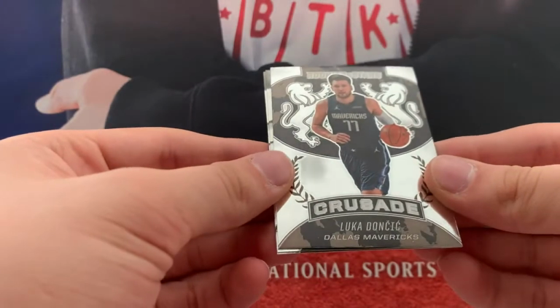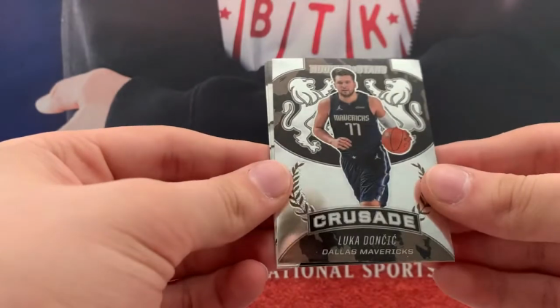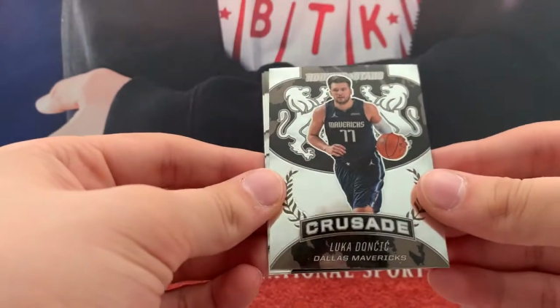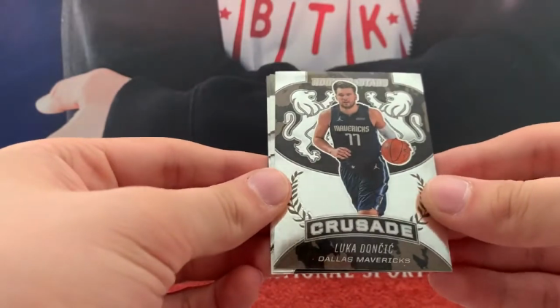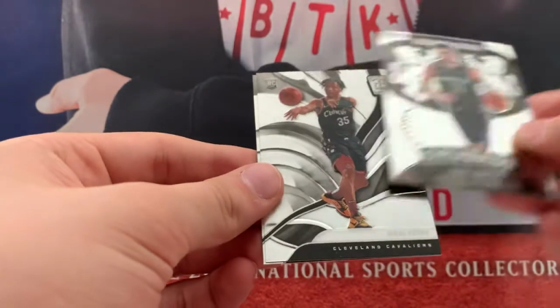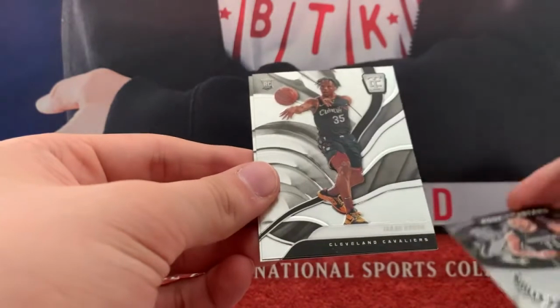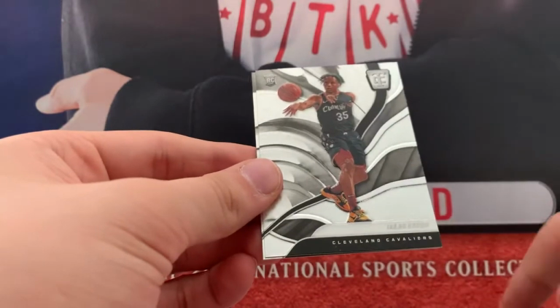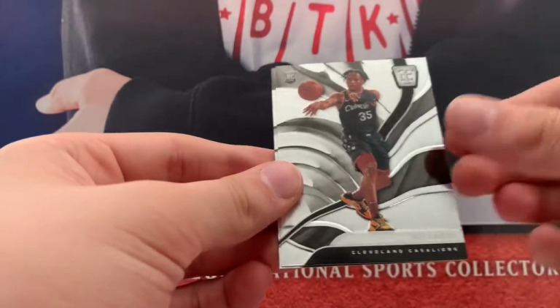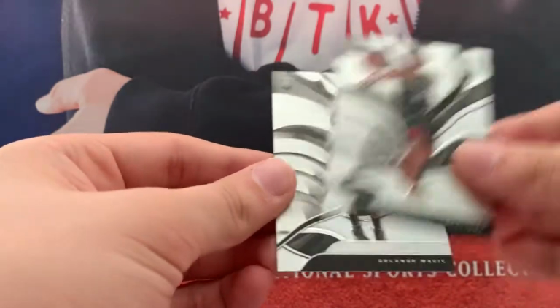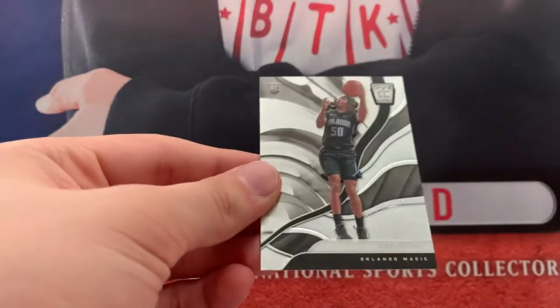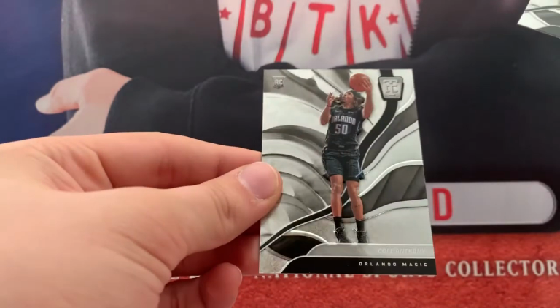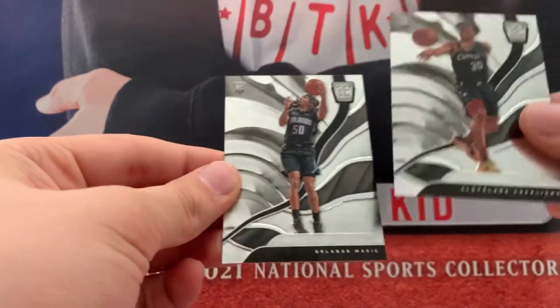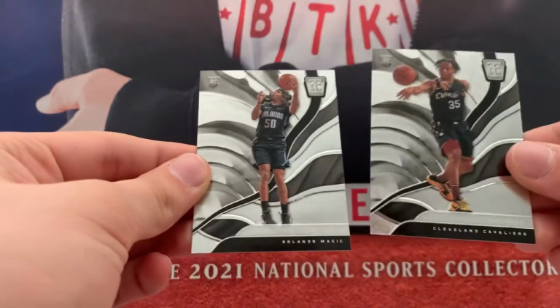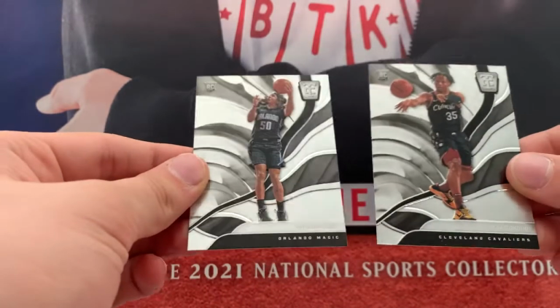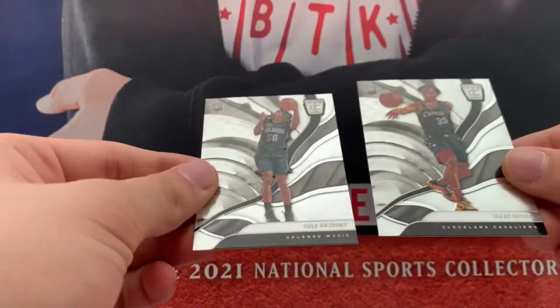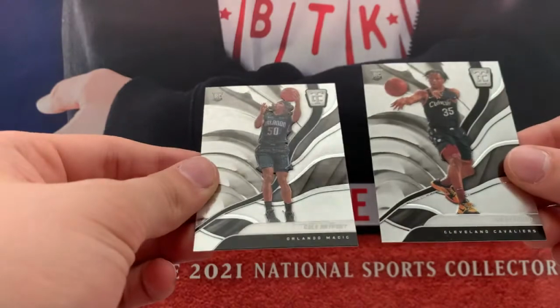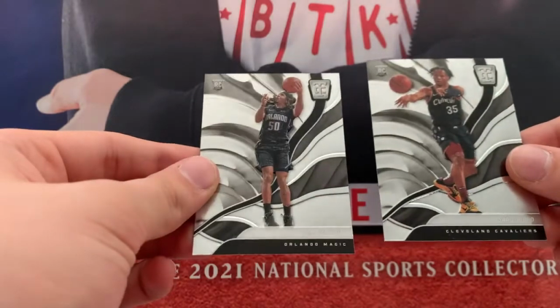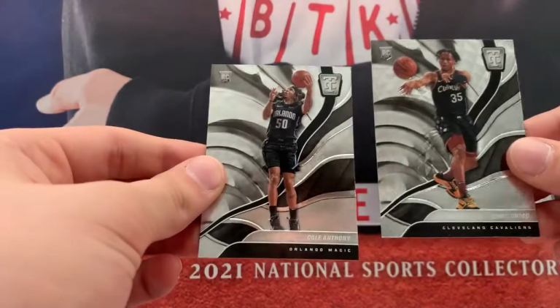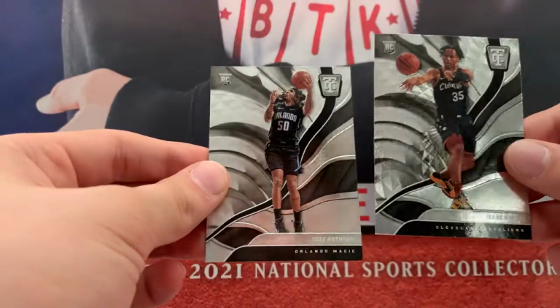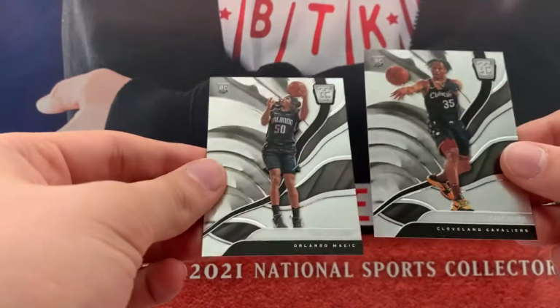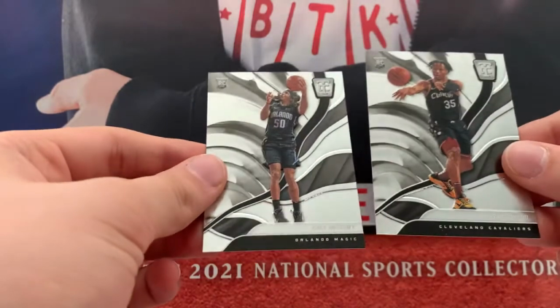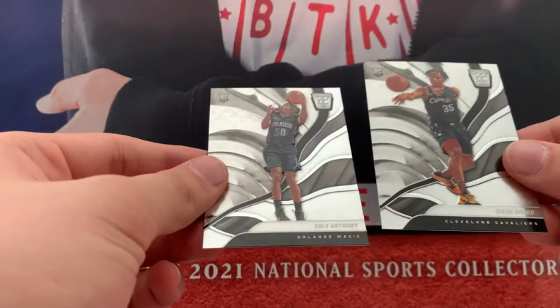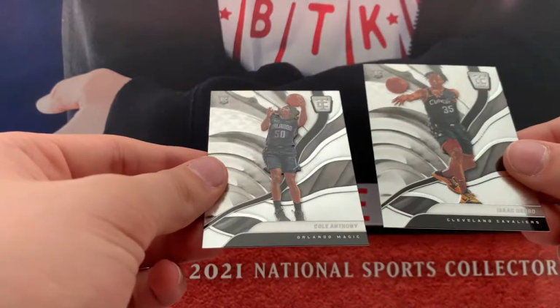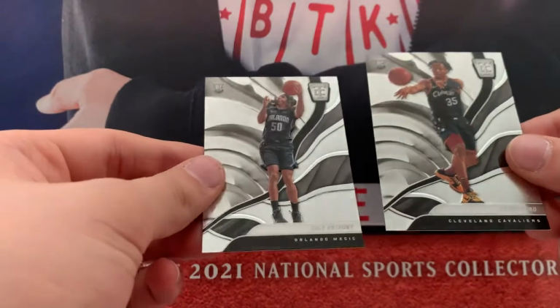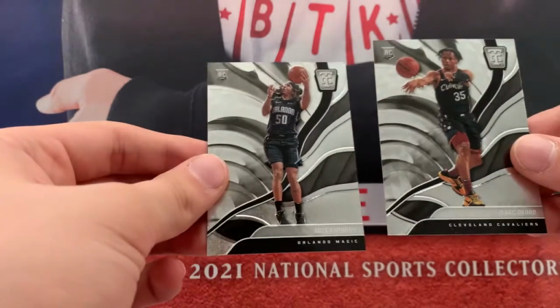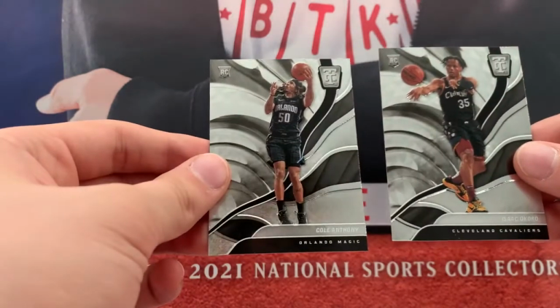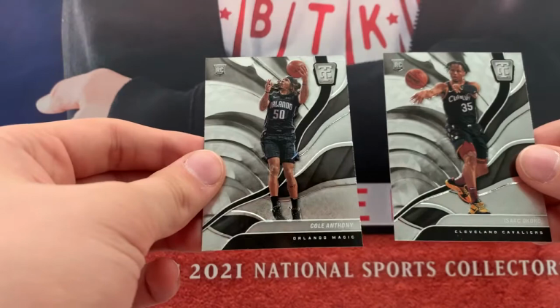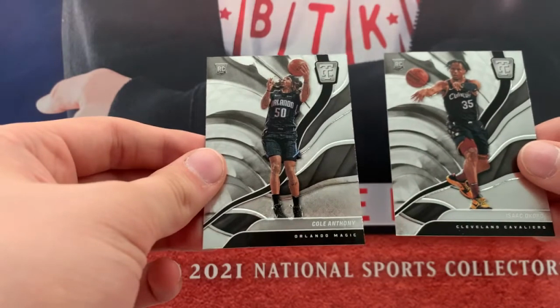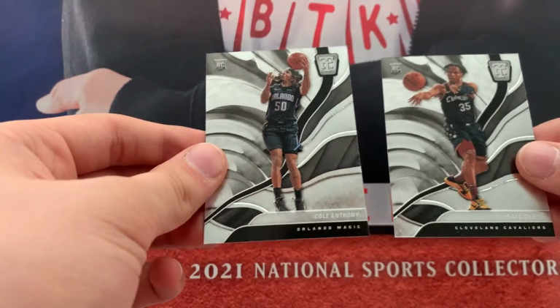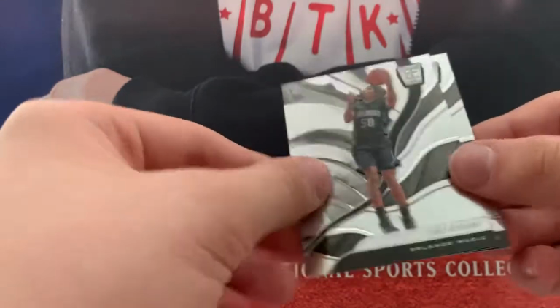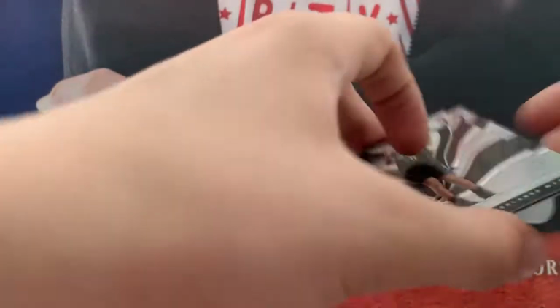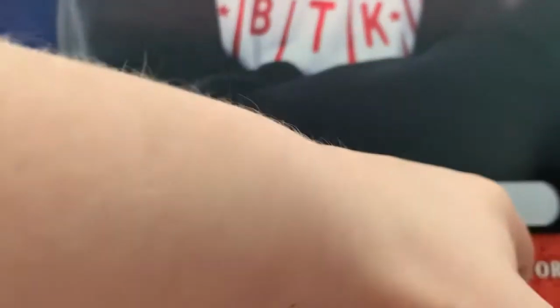Crusade Luka — that's nice. Totally Certified Okoro and Colt Anthony. I don't think I've seen this — this might be exclusive to the cereal box, but let me know if you guys know, I'm not completely sure. Two nice rookies there.